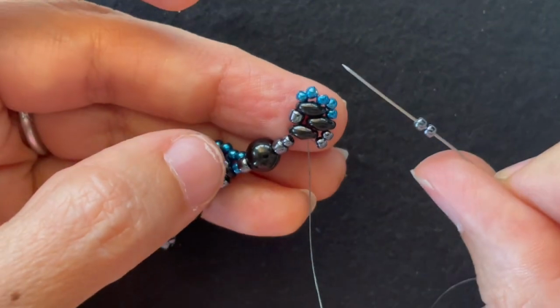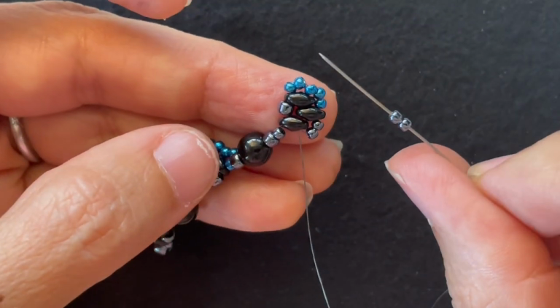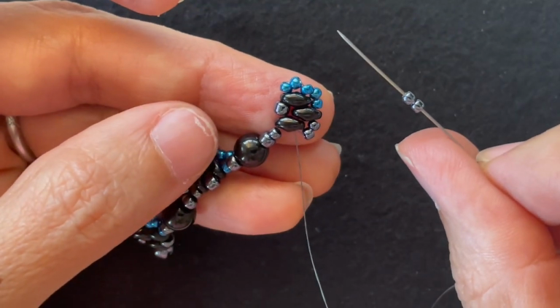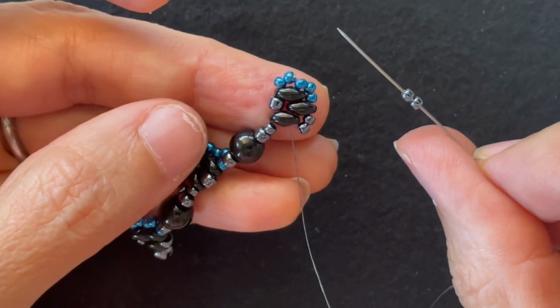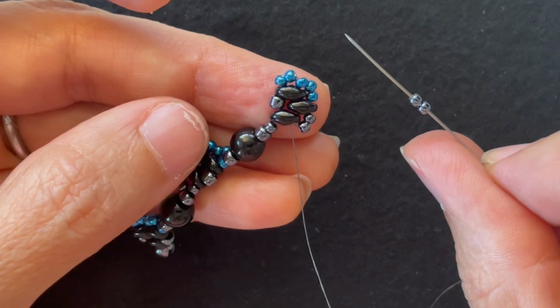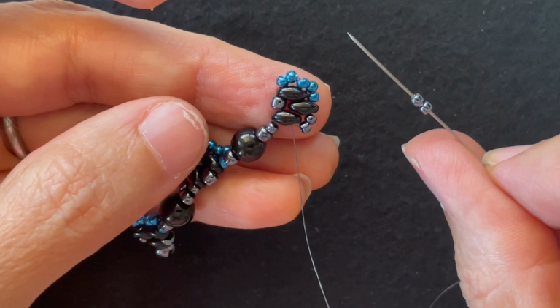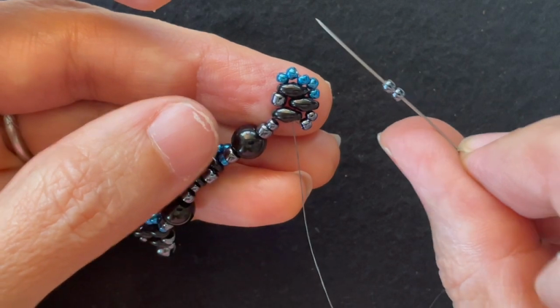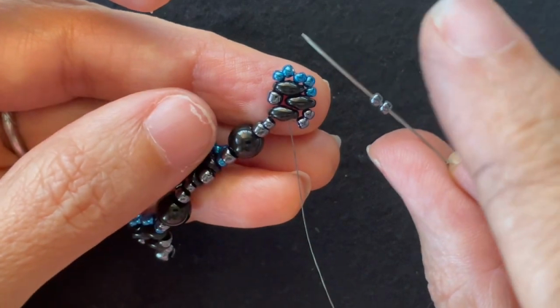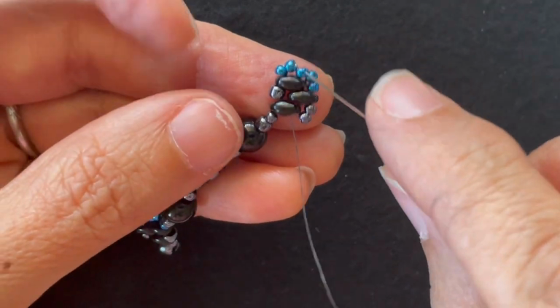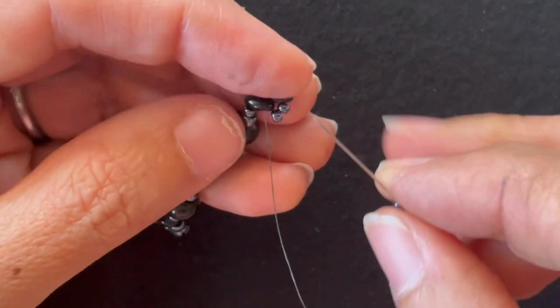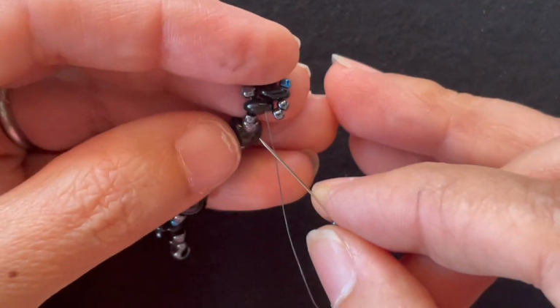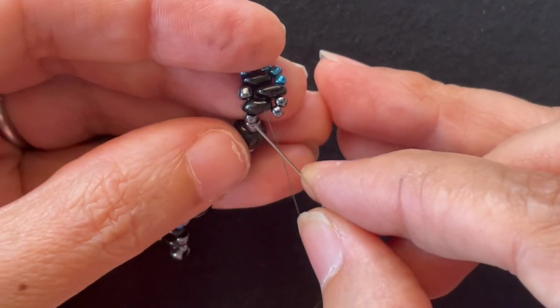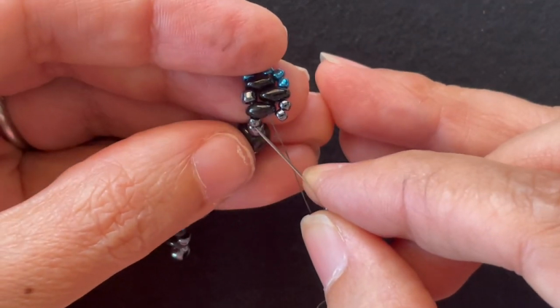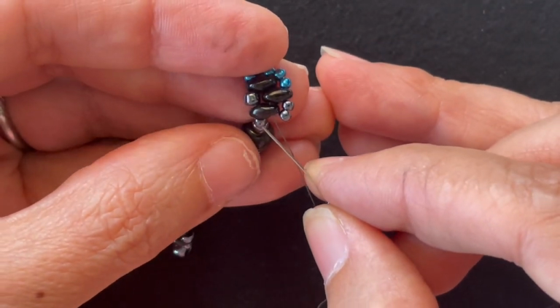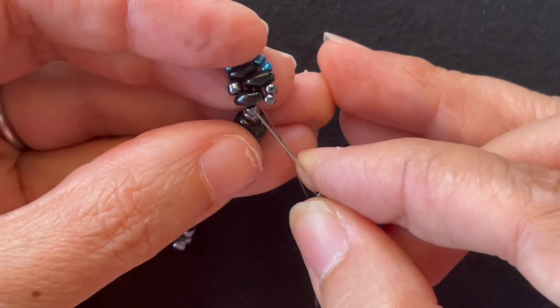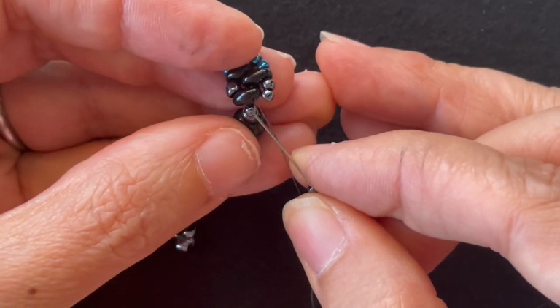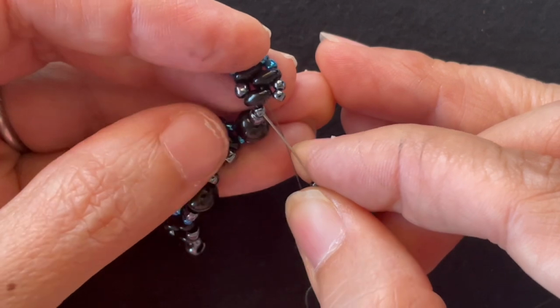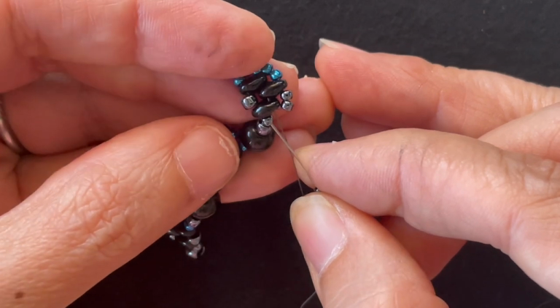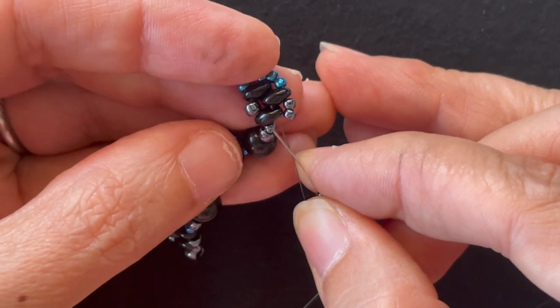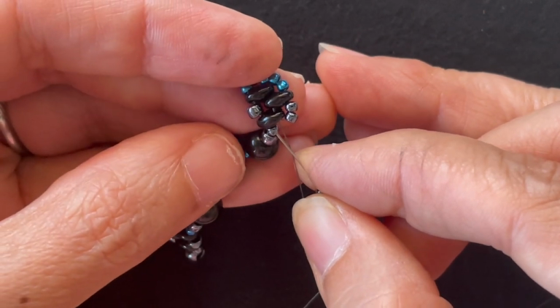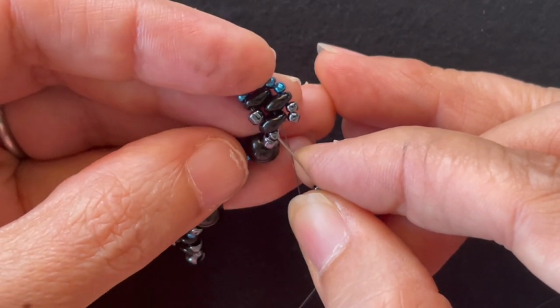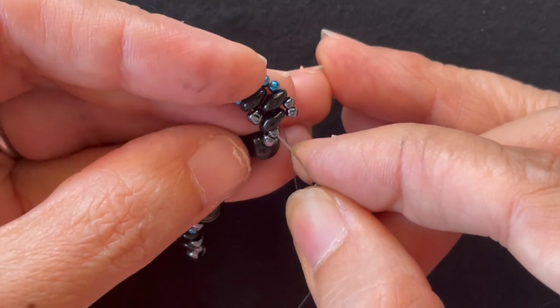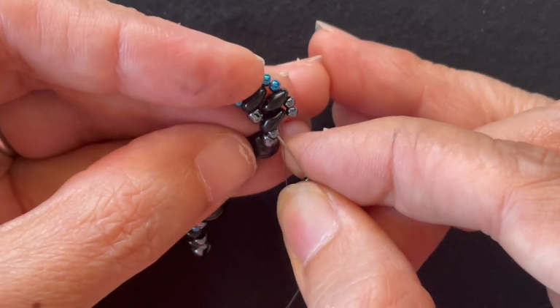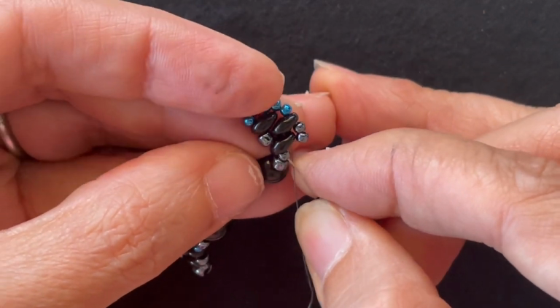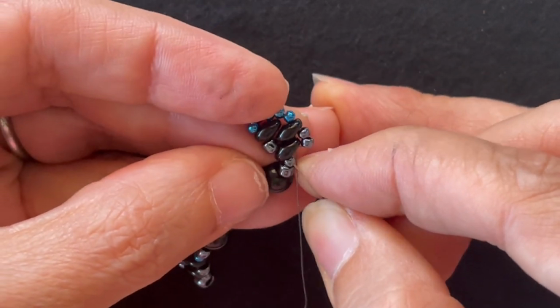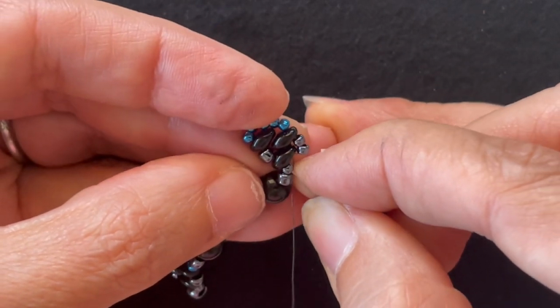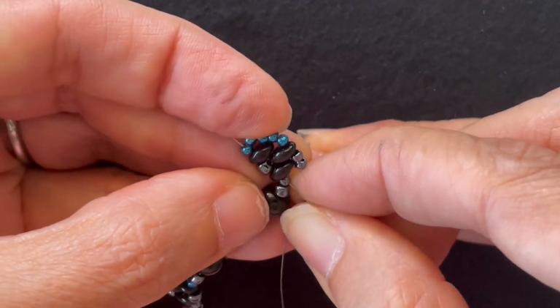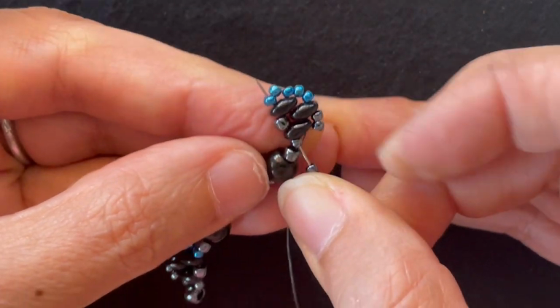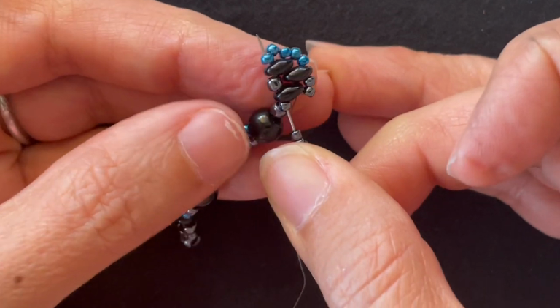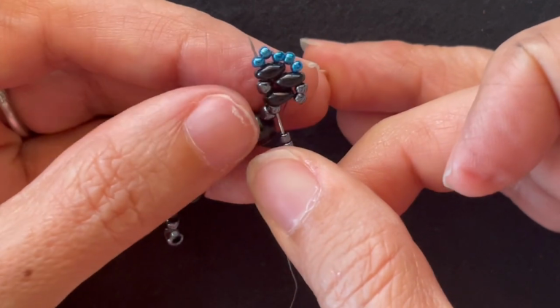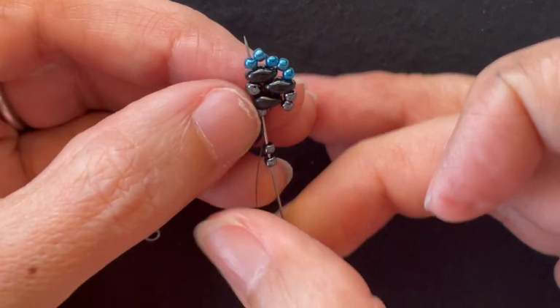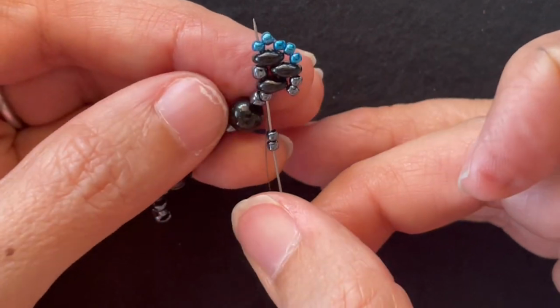Add two base color 11-0s and I want to go through the 11-0 before the Super Duos, the Super Duos, the 8-0, the Super Duos, and the accent 11-0.